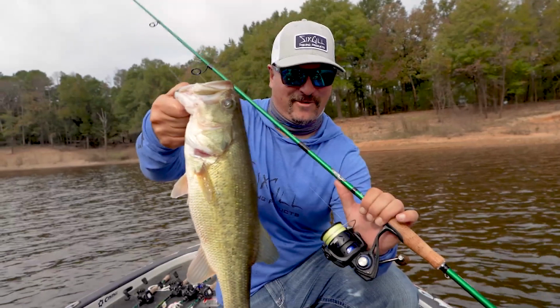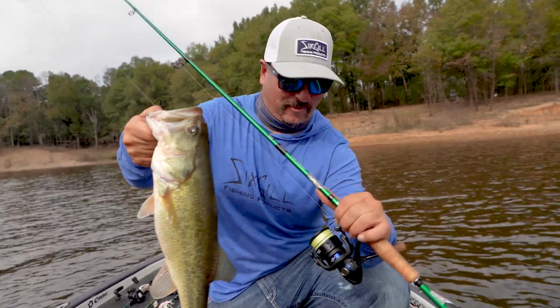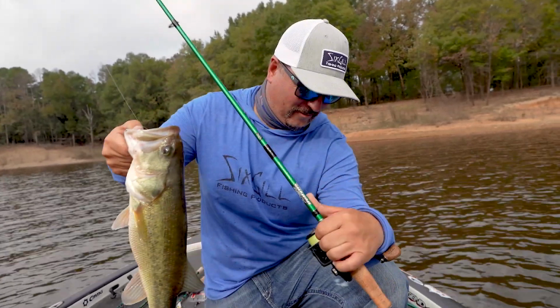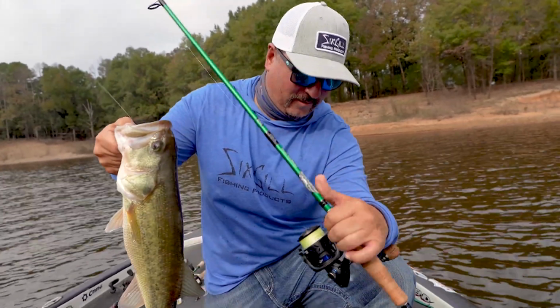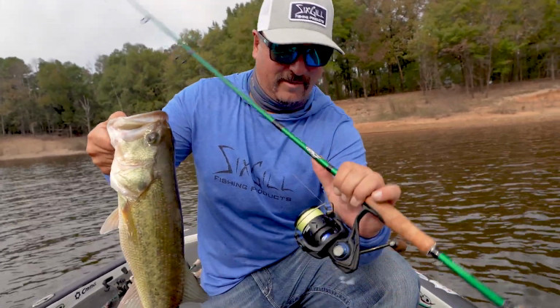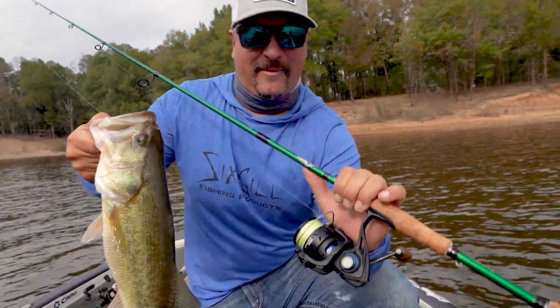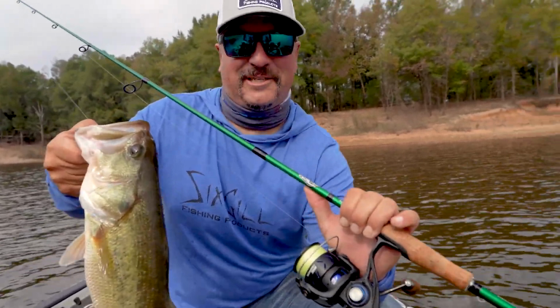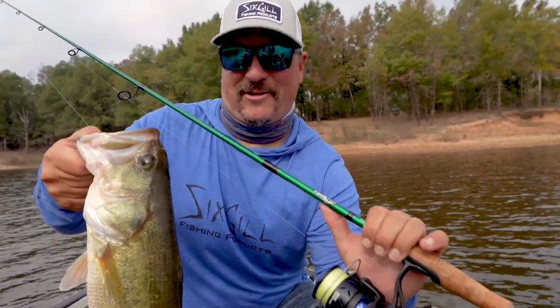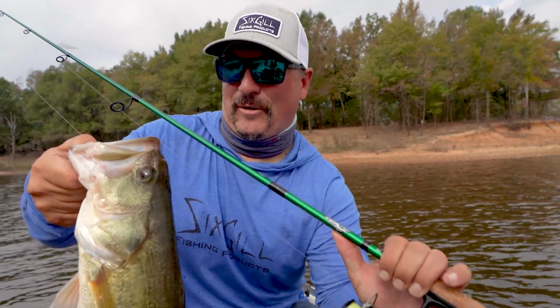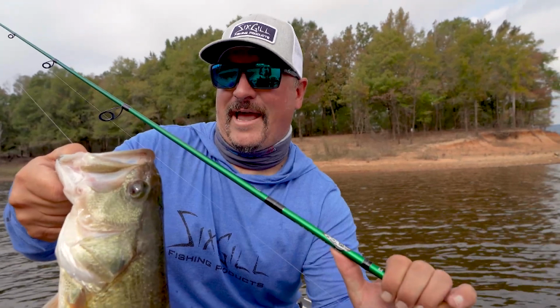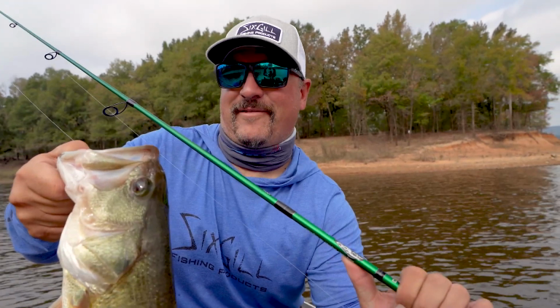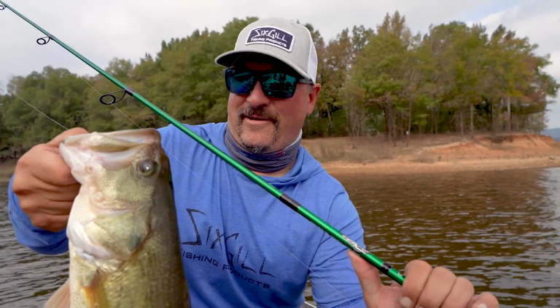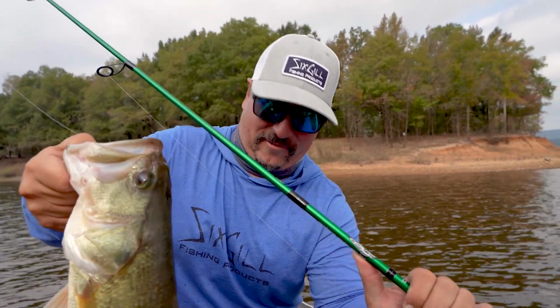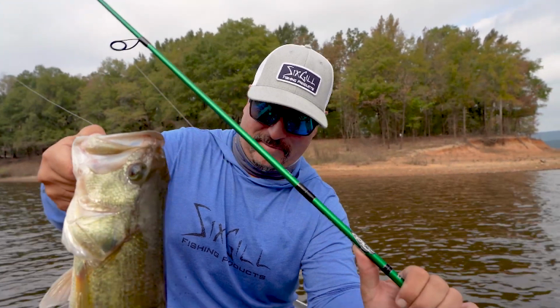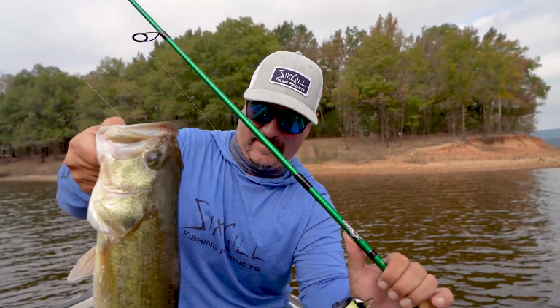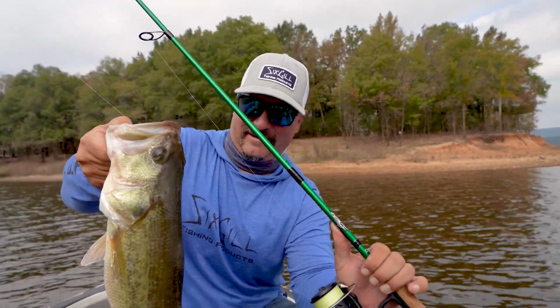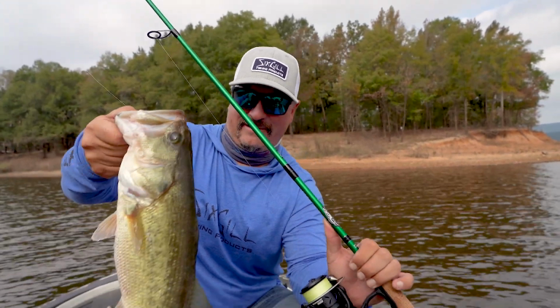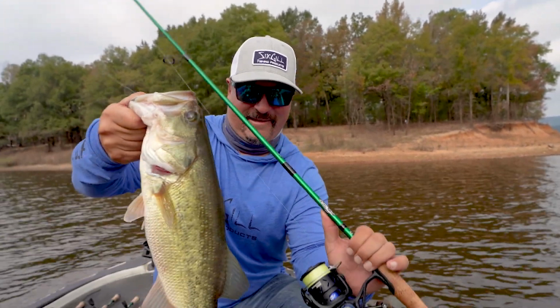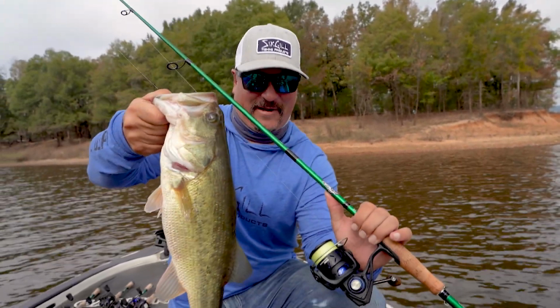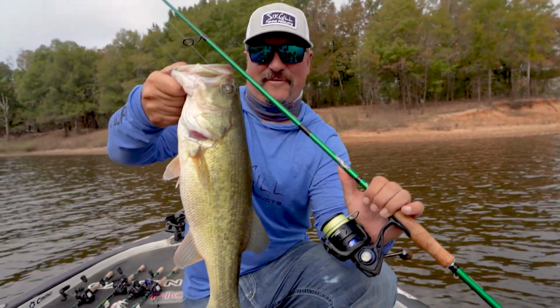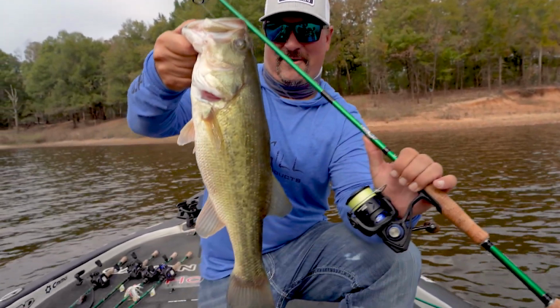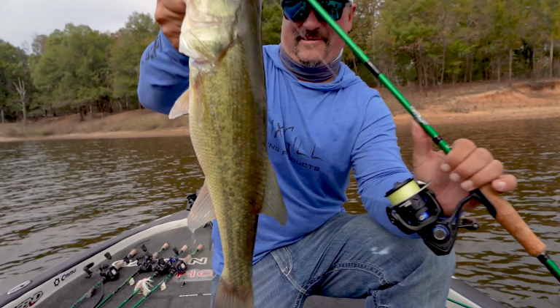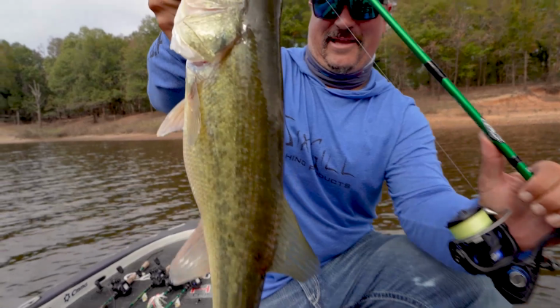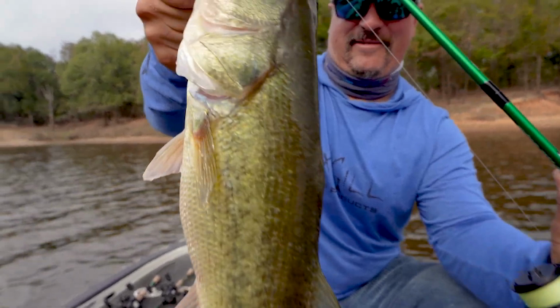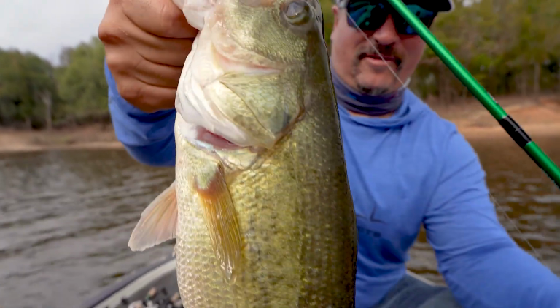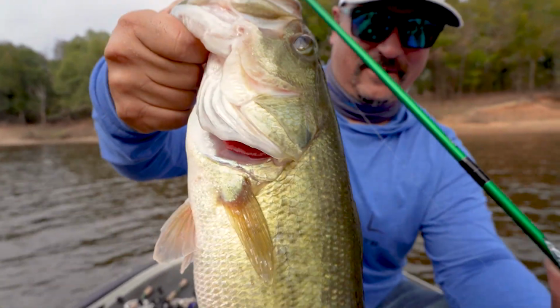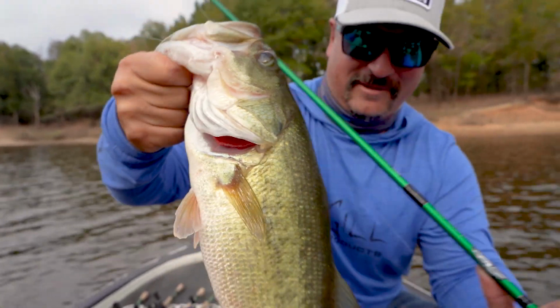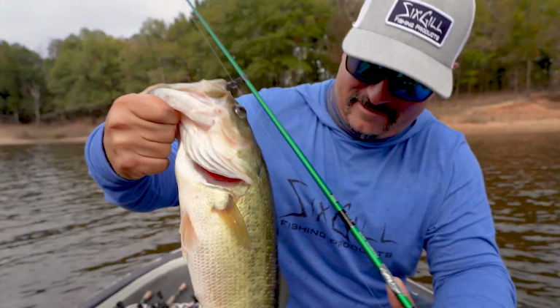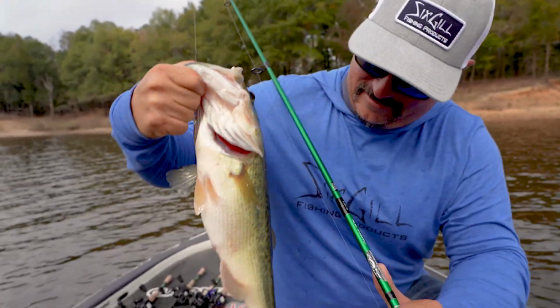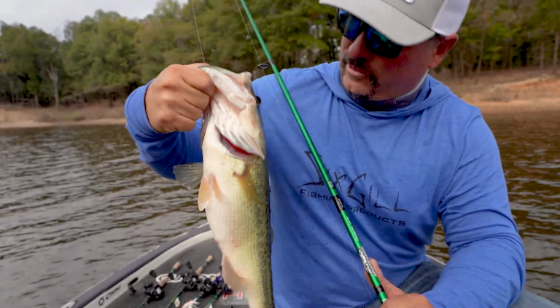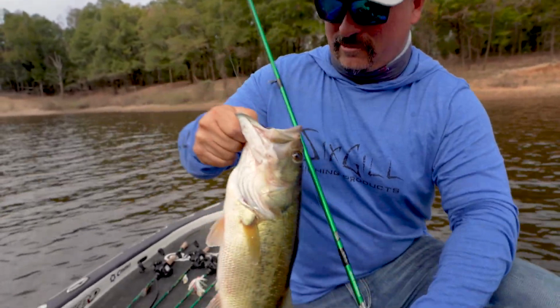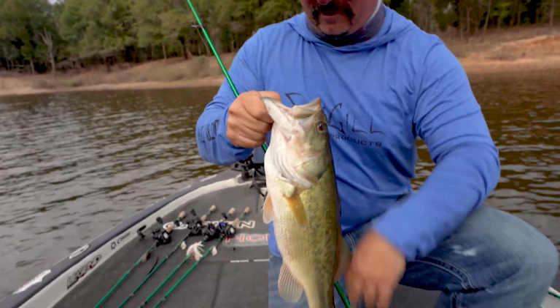Dude, this reel is incredible. I mean, did you see that? I made a super long cast. We saw the fish busting back there and fired over there and caught her. I mean, that is a solid fish. Gorgeous, gorgeous fish.